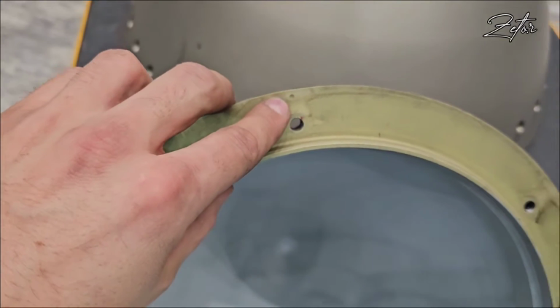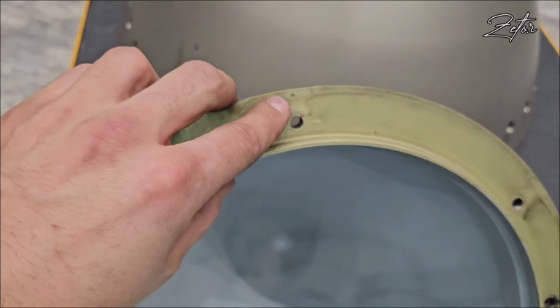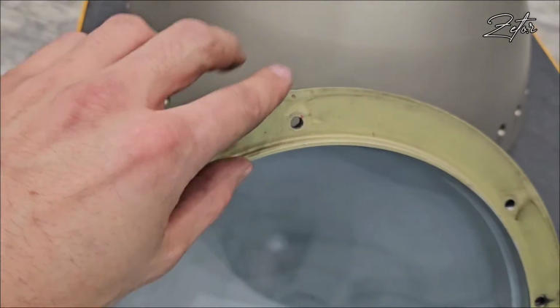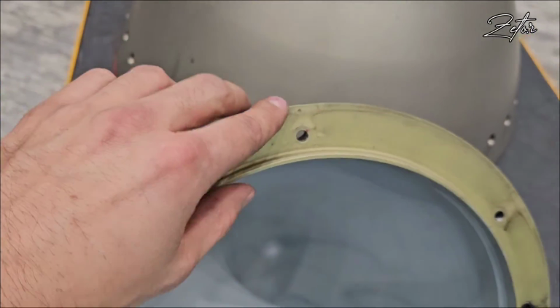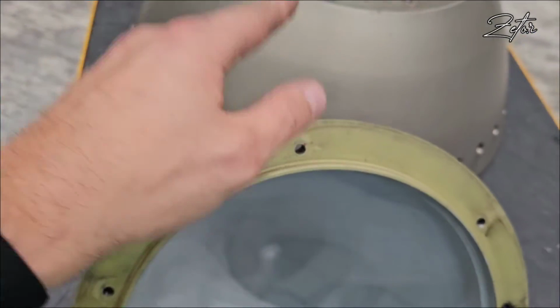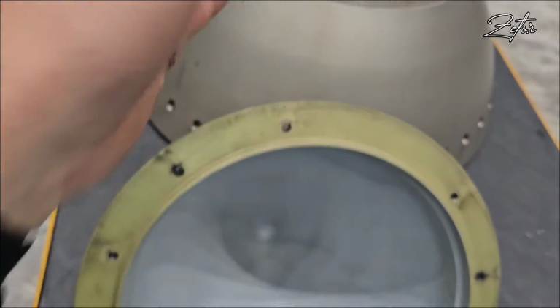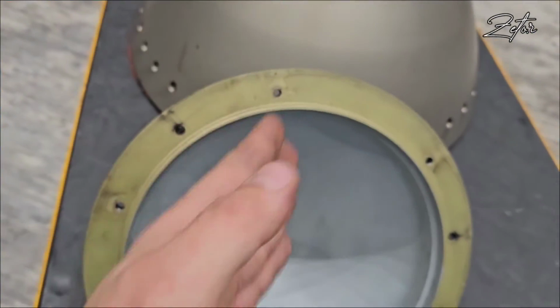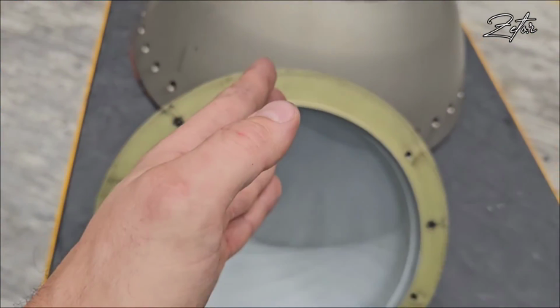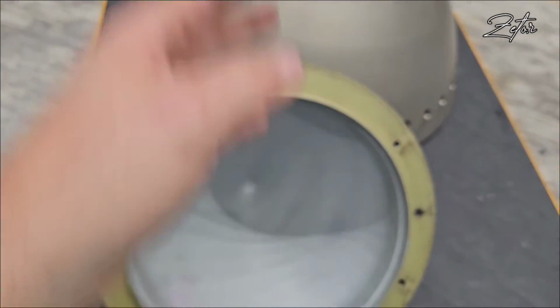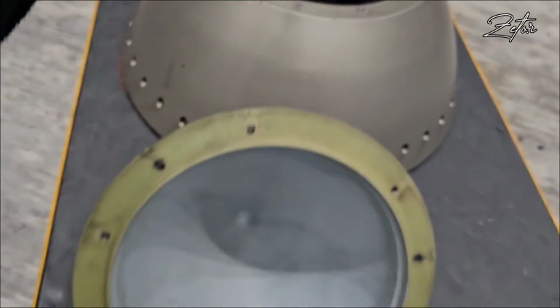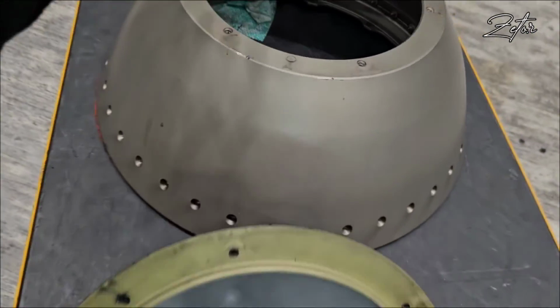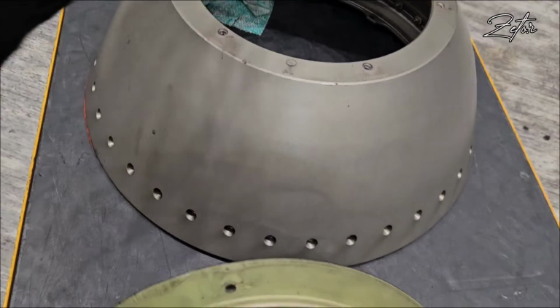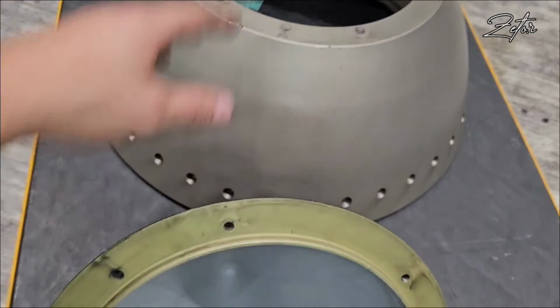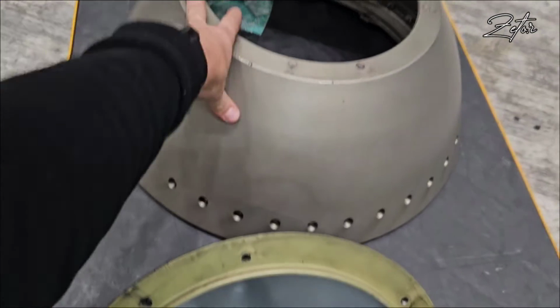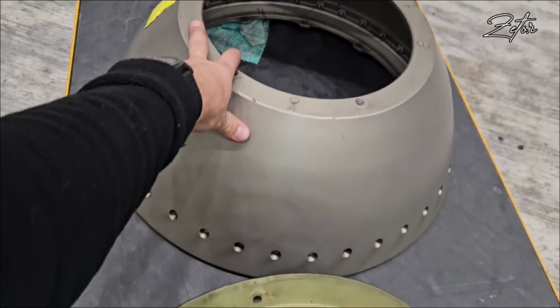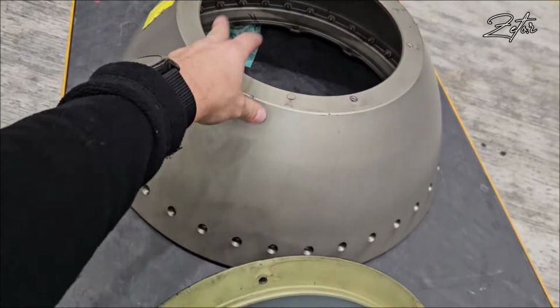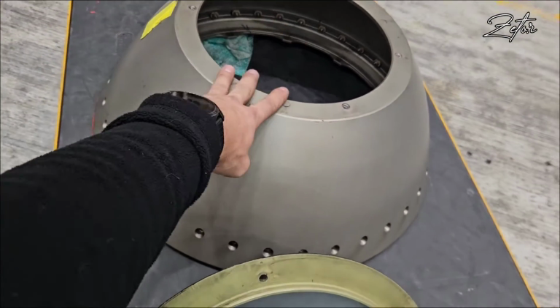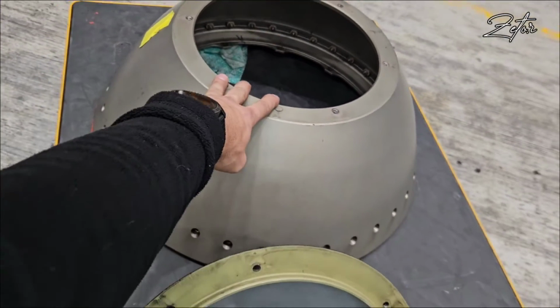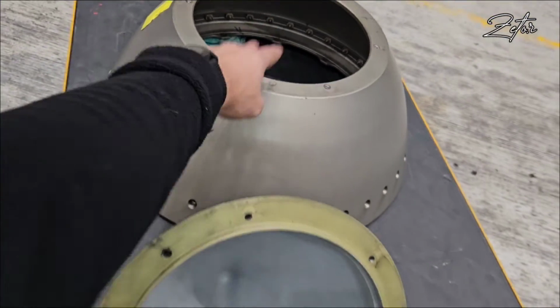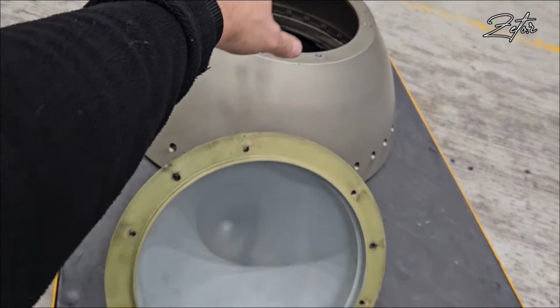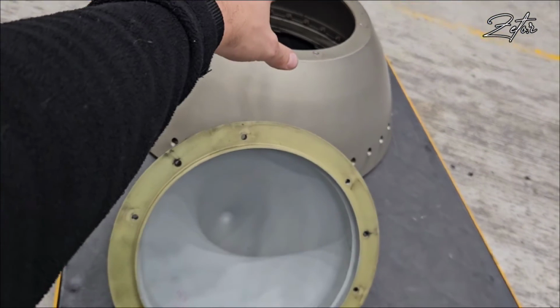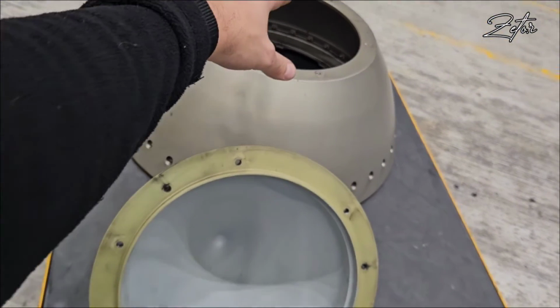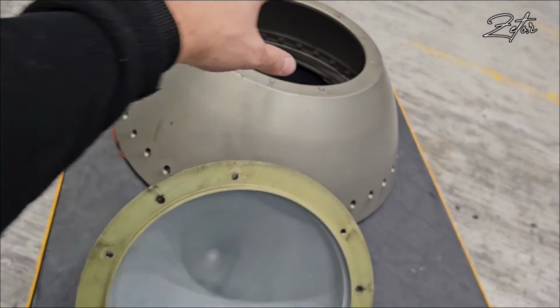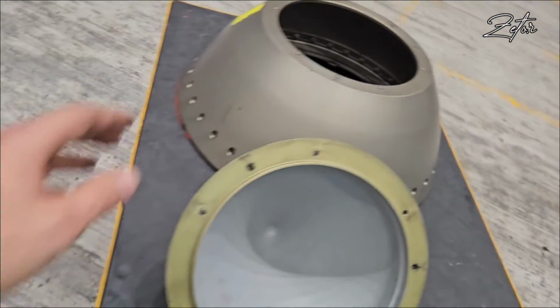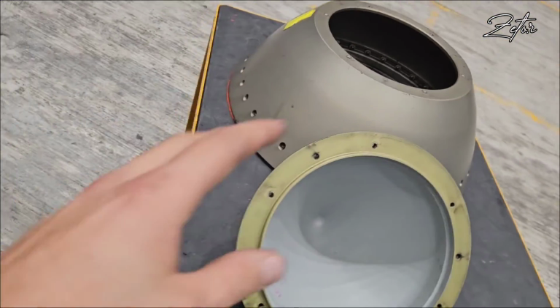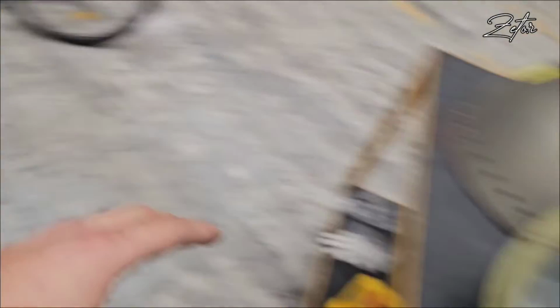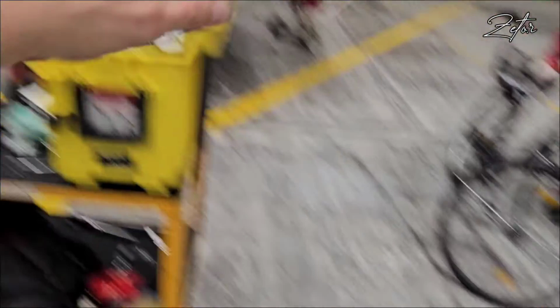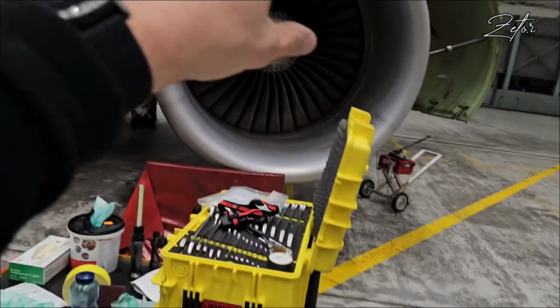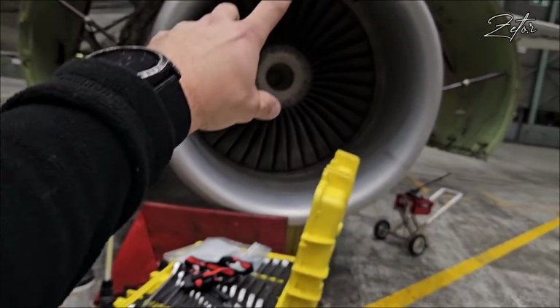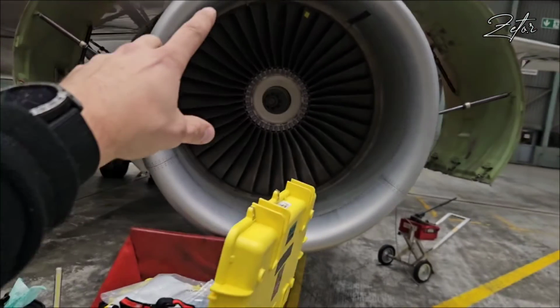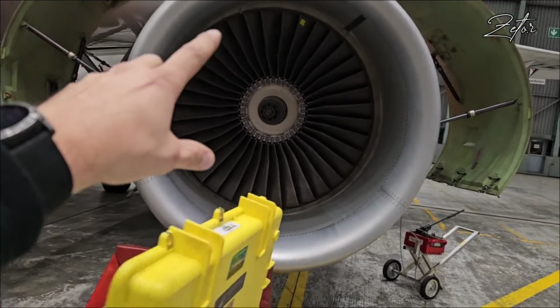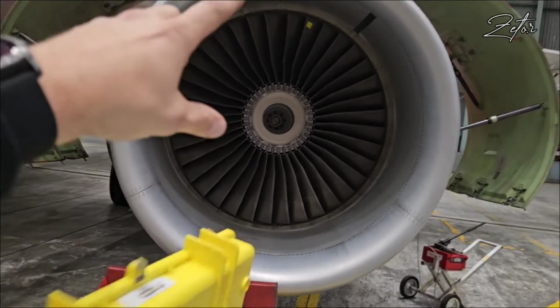So you know exactly on which position it needs to be installed on the rear spinner cone, and of course where to install the rear spinner on the front disc.